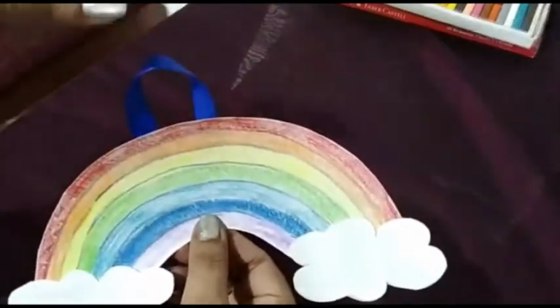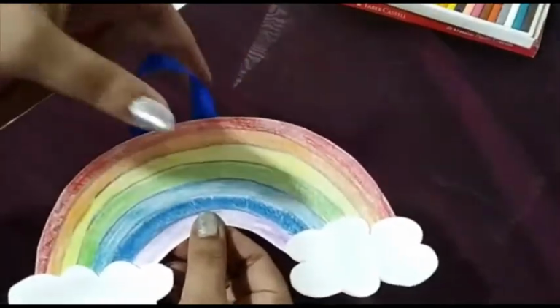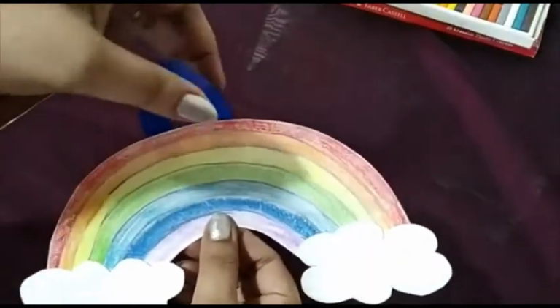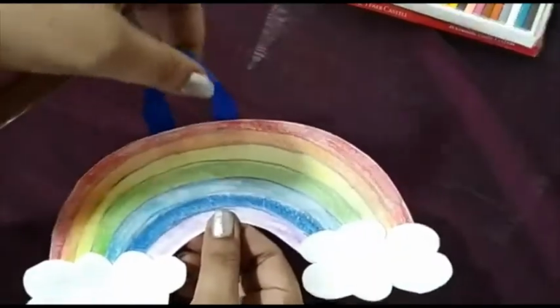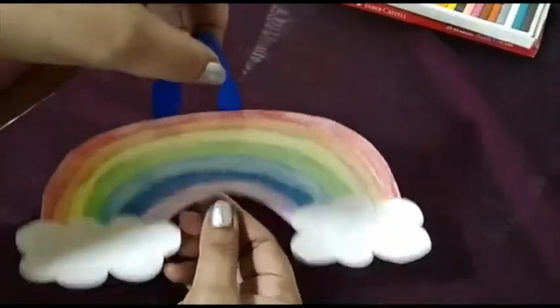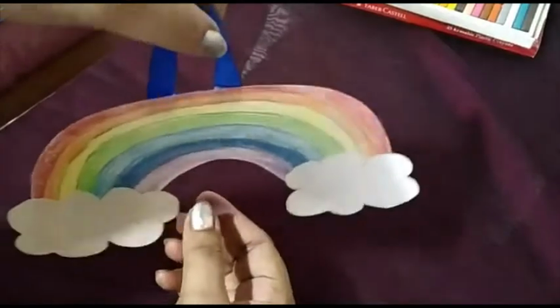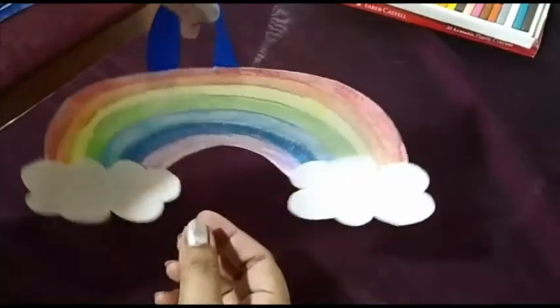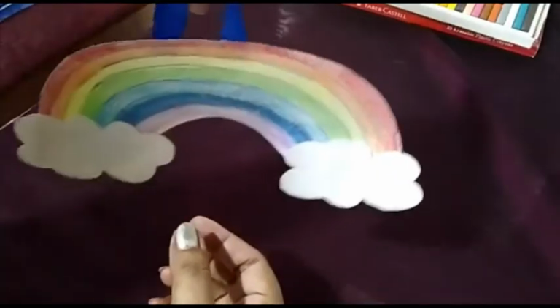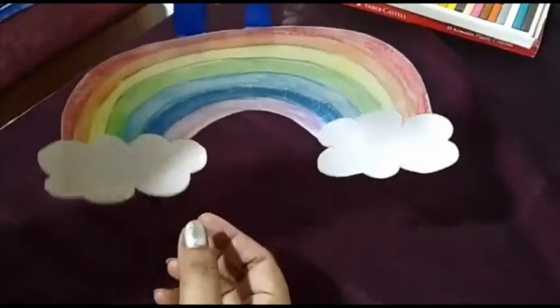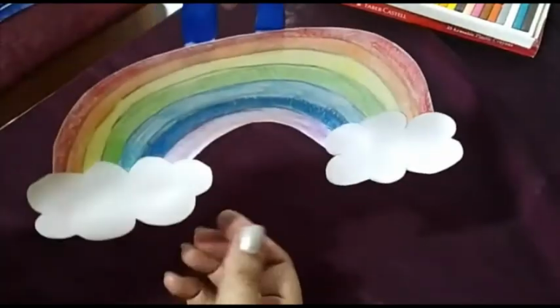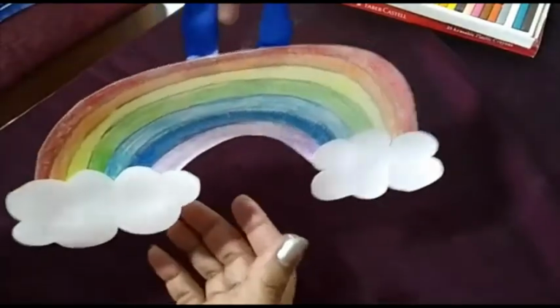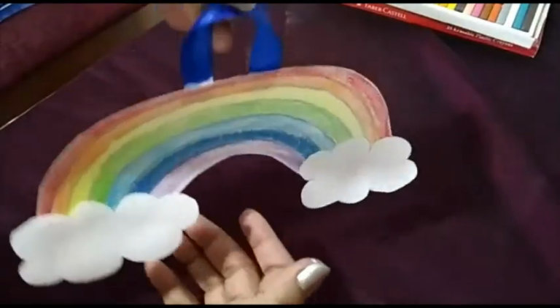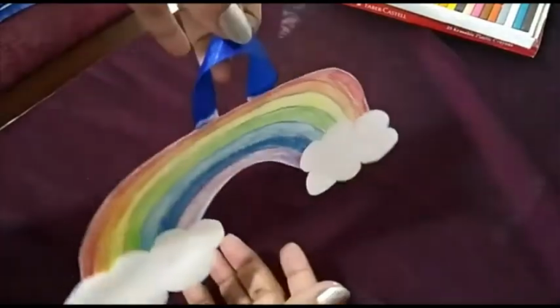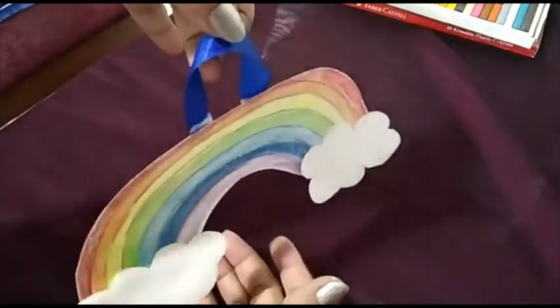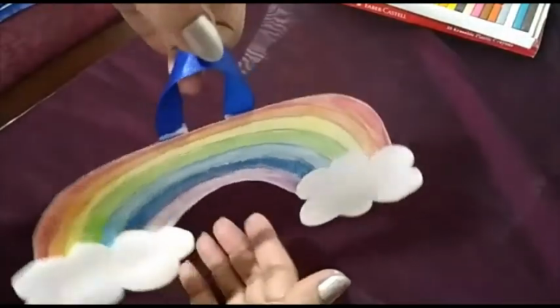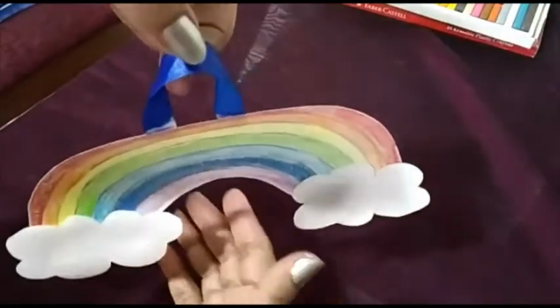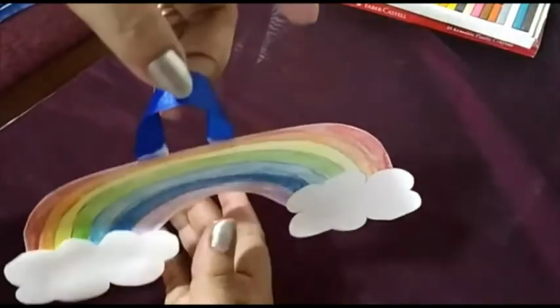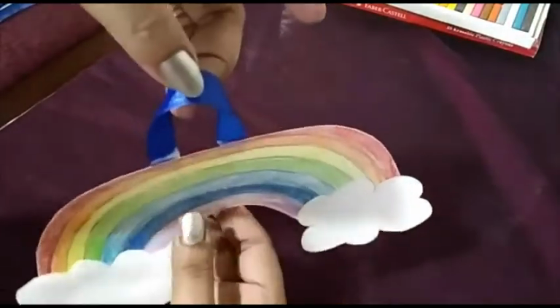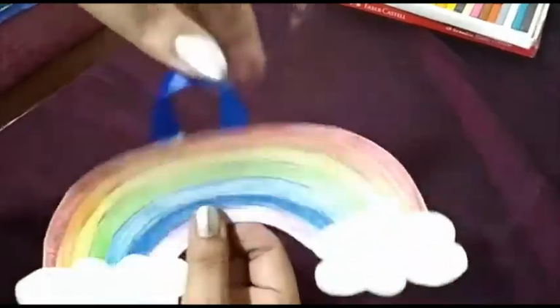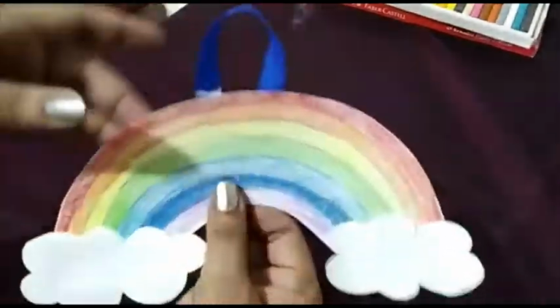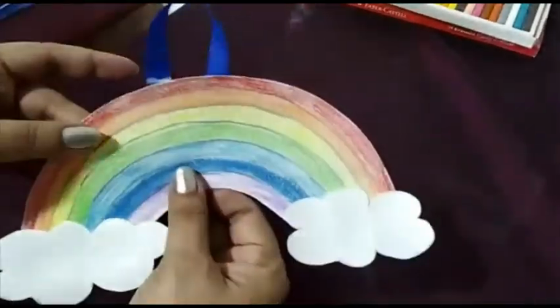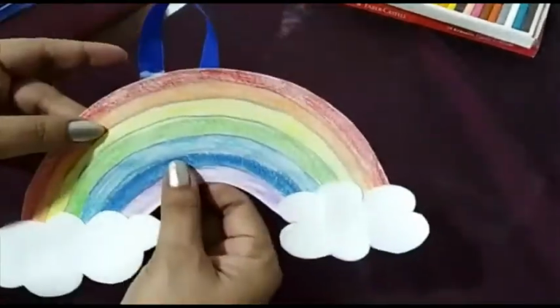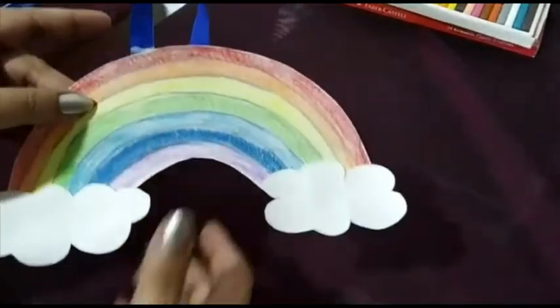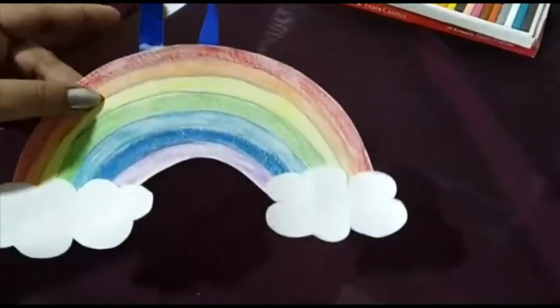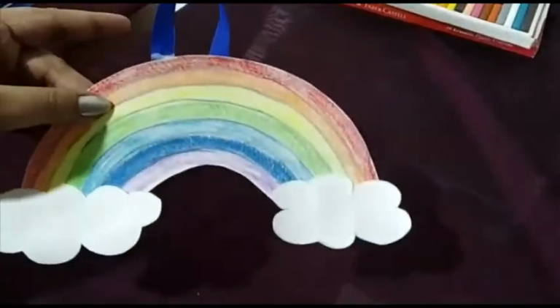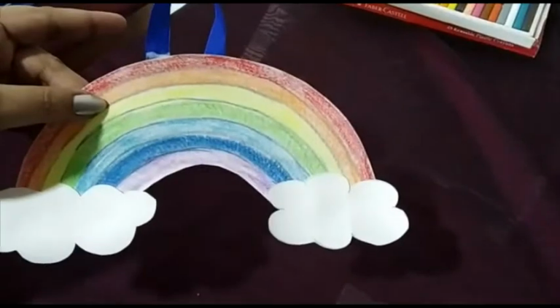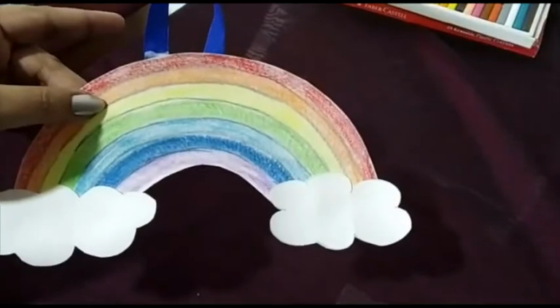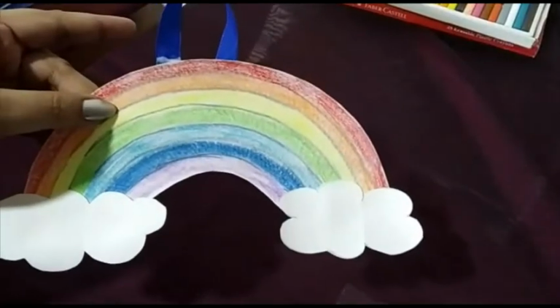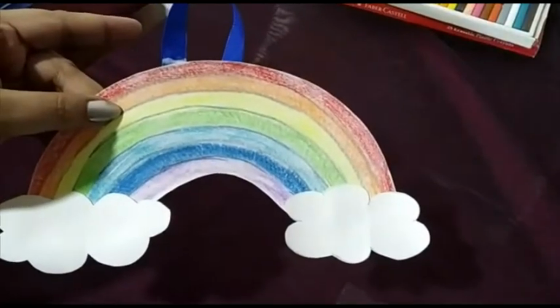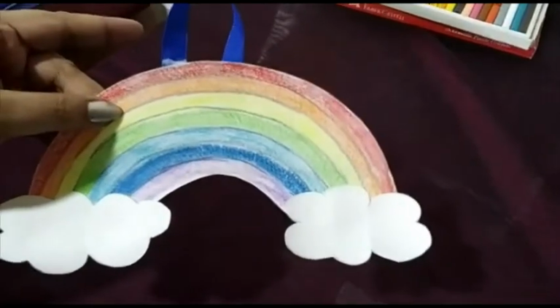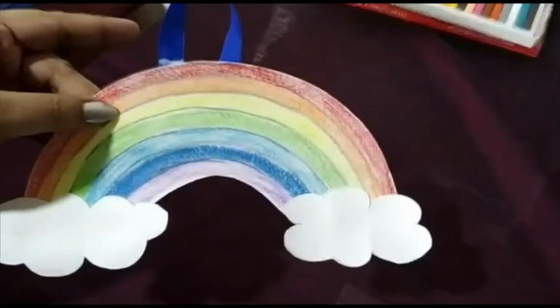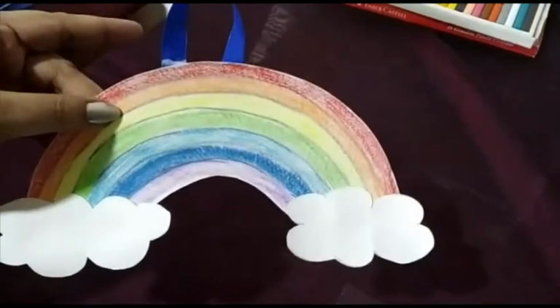Once it is dry, children, you can hold it up like this. Enjoy making your rainbow!